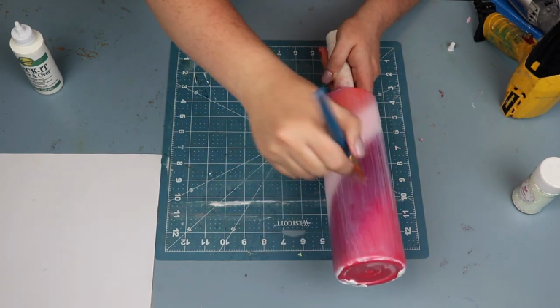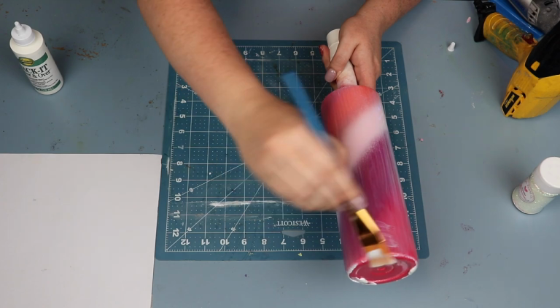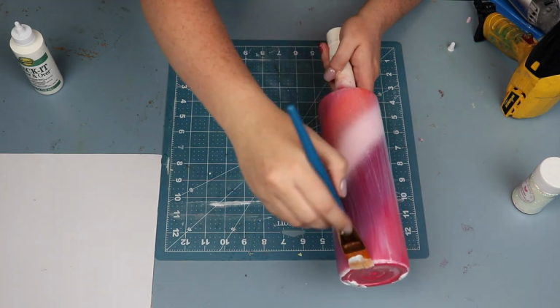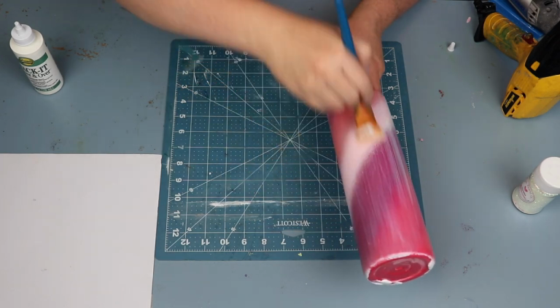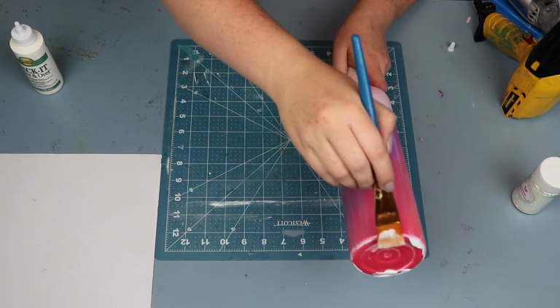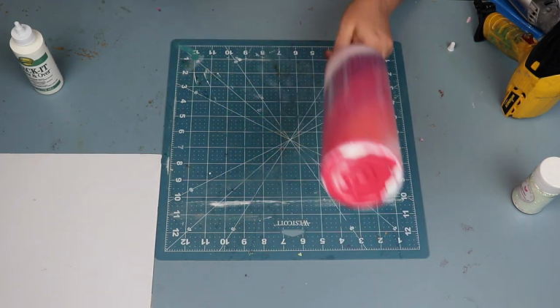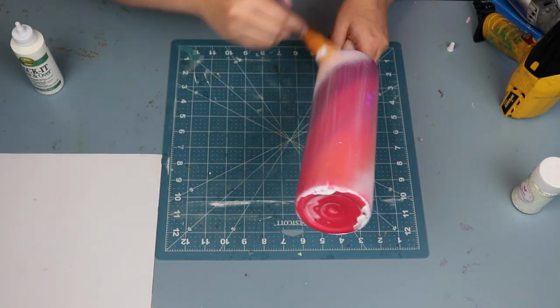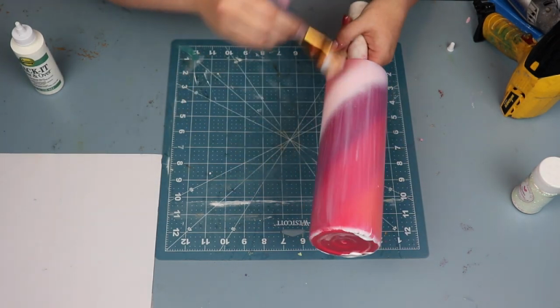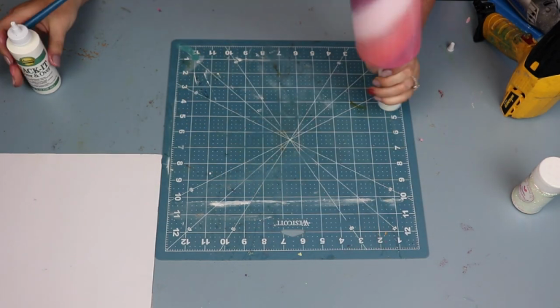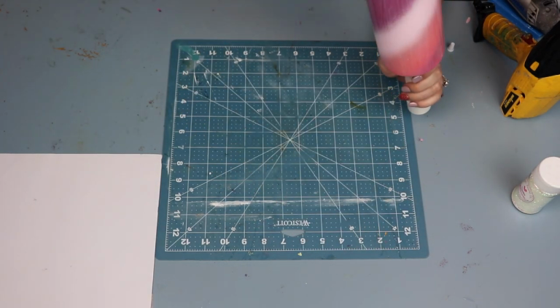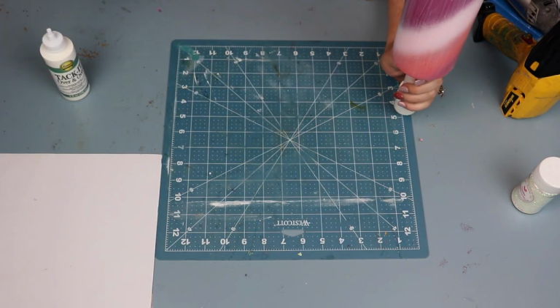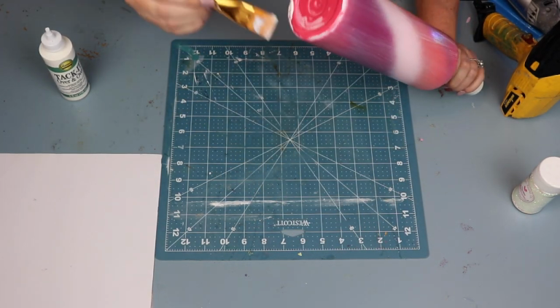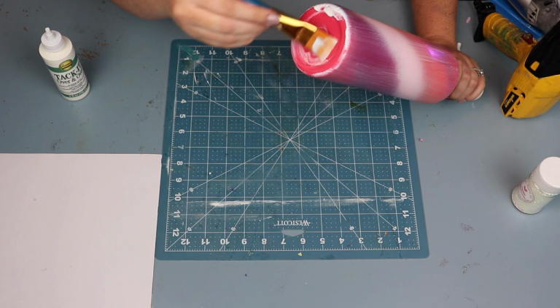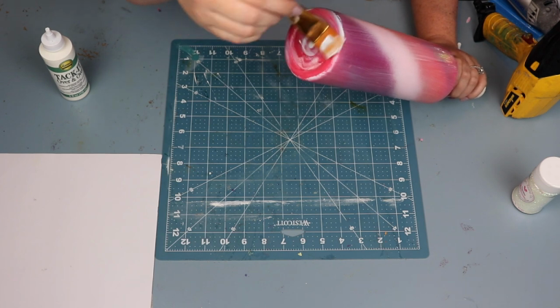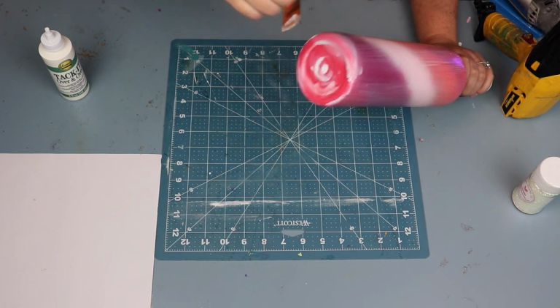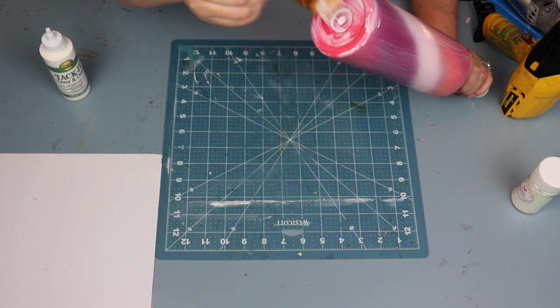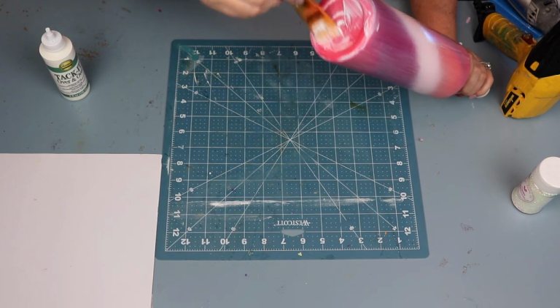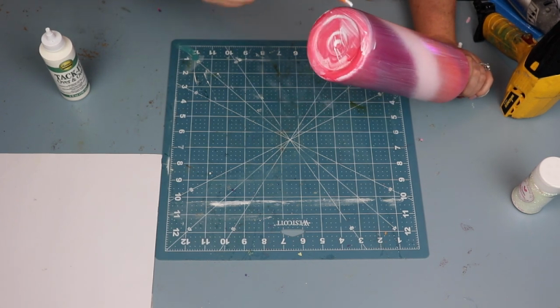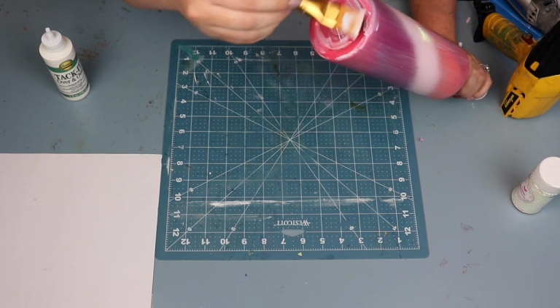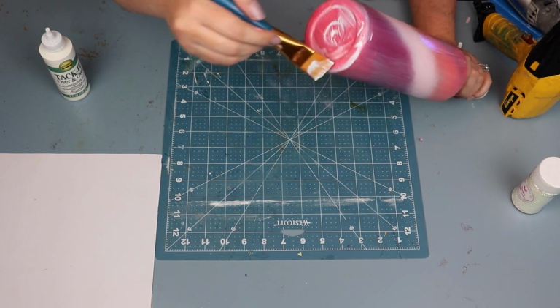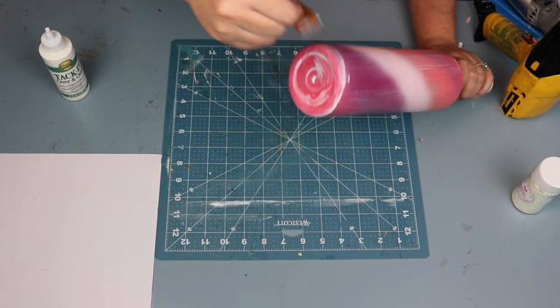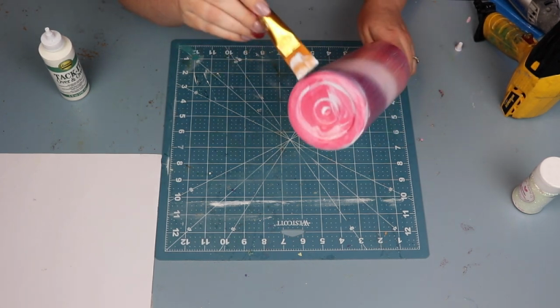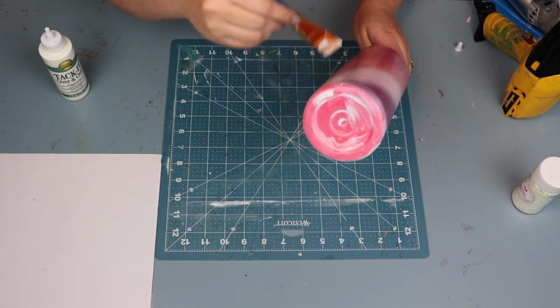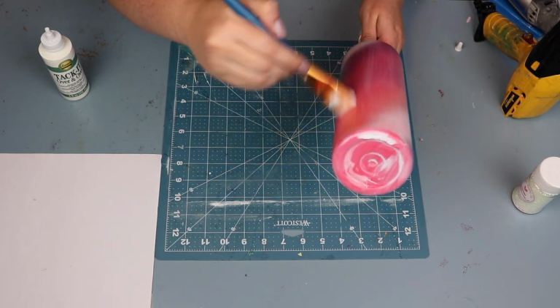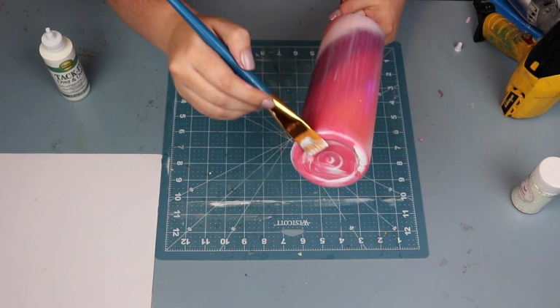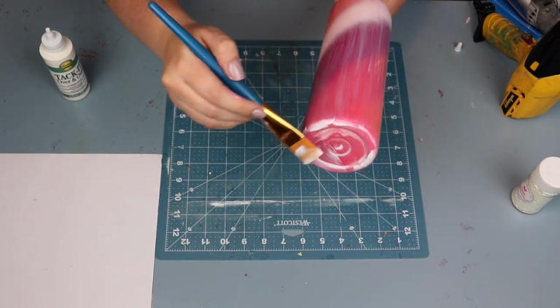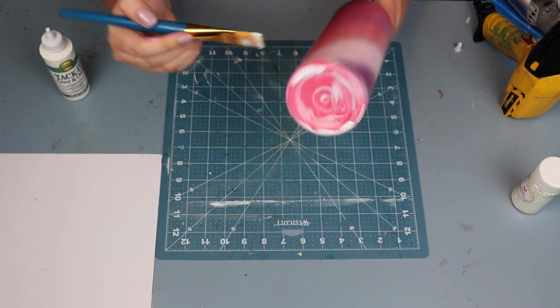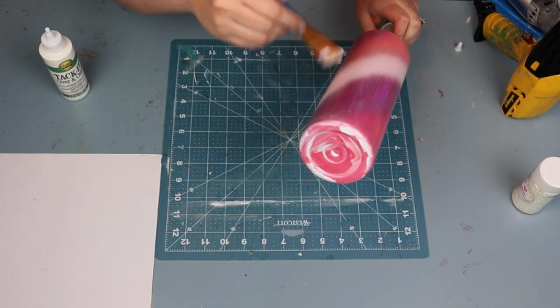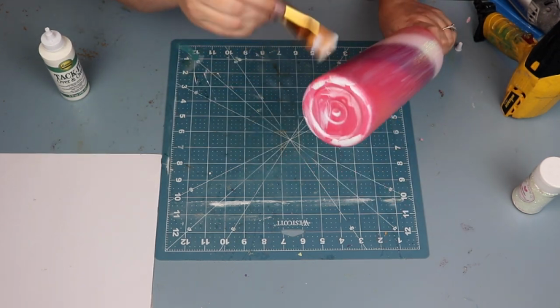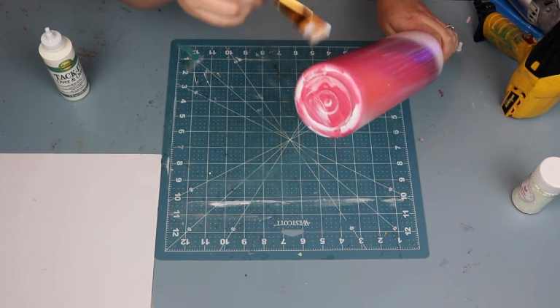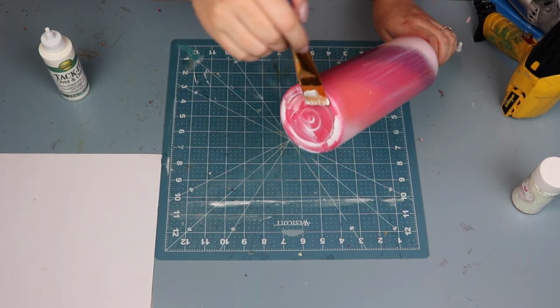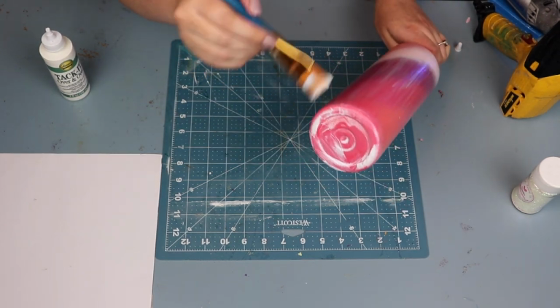I always do two layers of tacket. Here I'm just applying the first tacket layer. Don't forget to get the bottom of the cup, and let it dry in between layers.